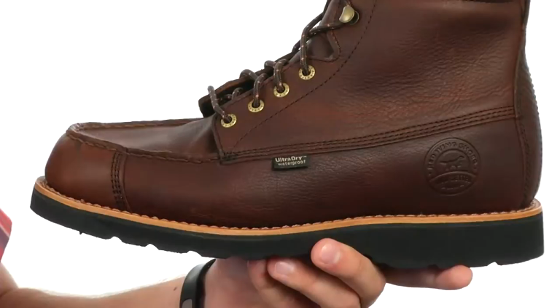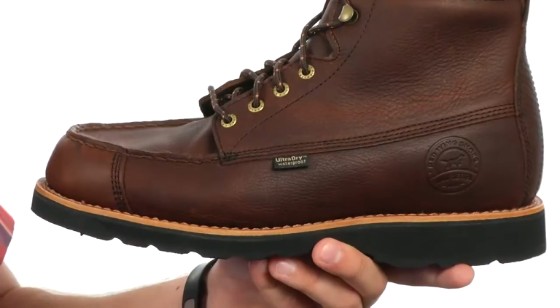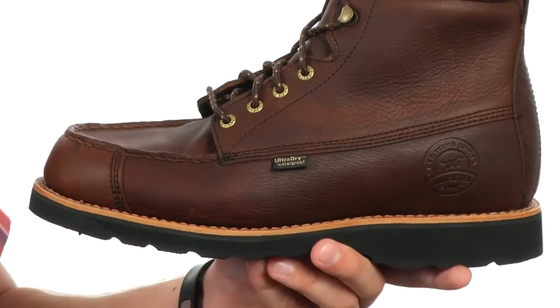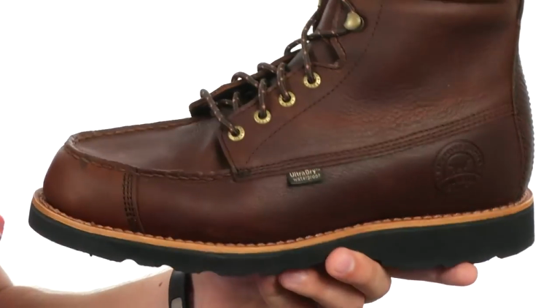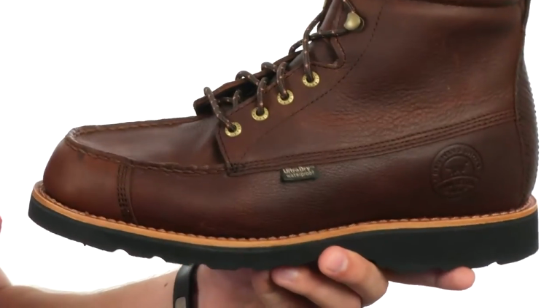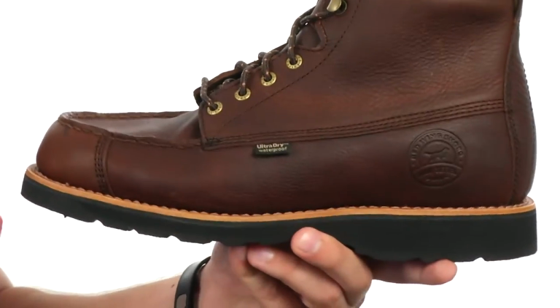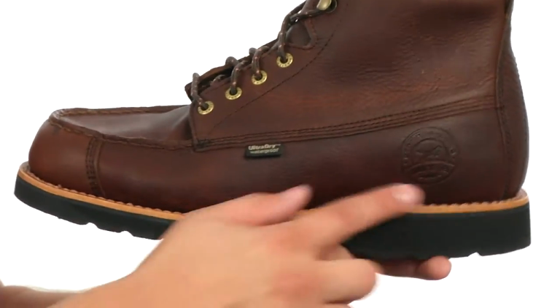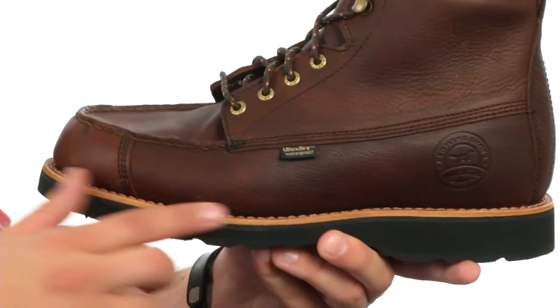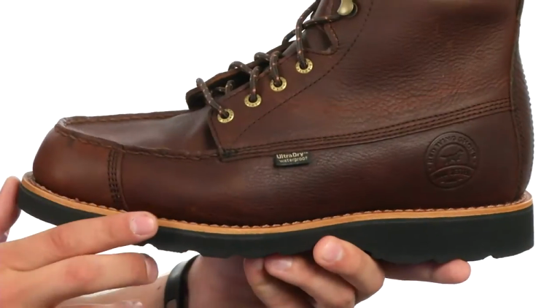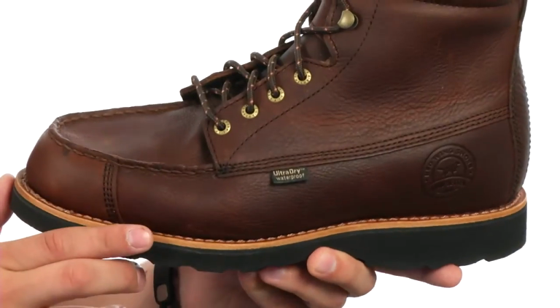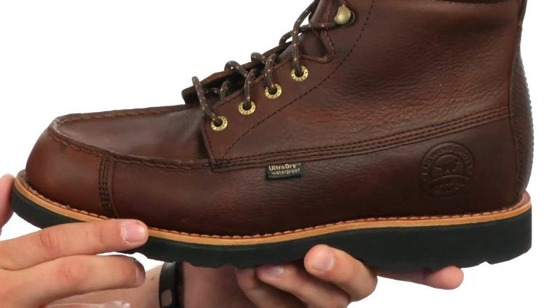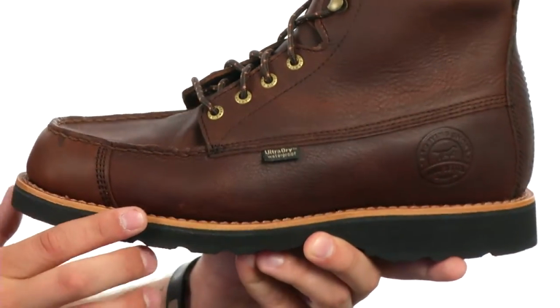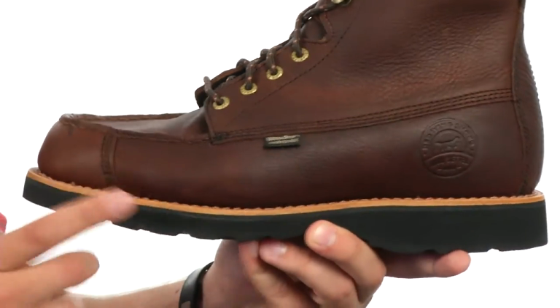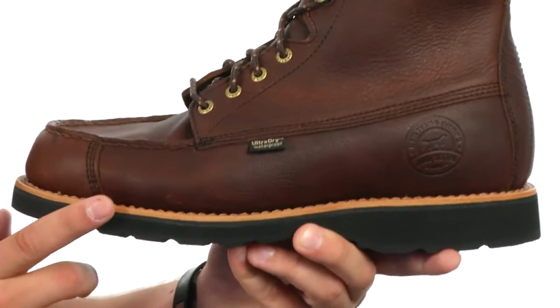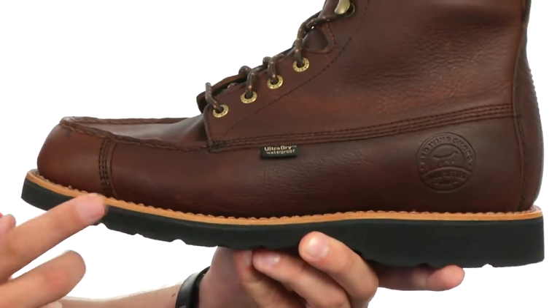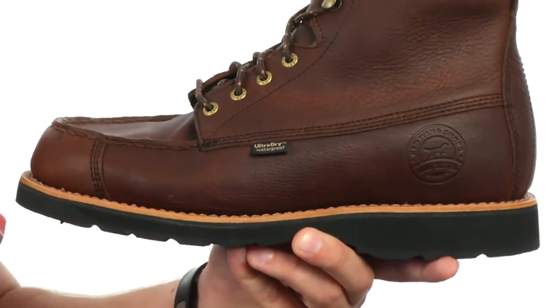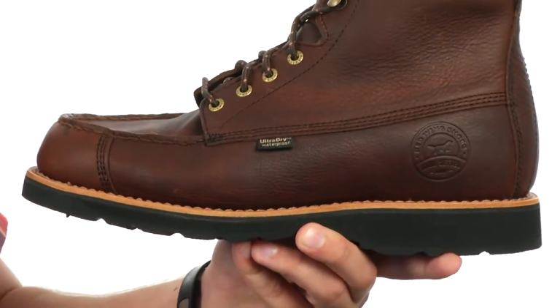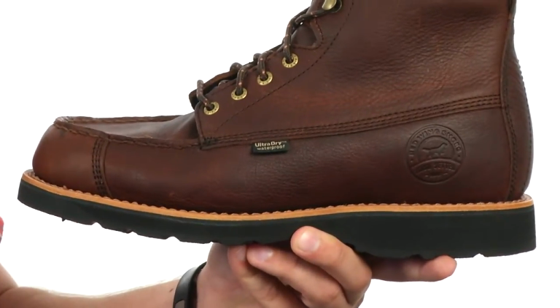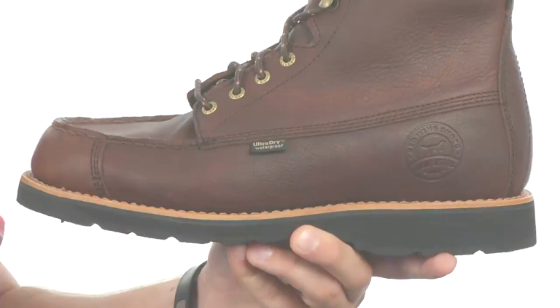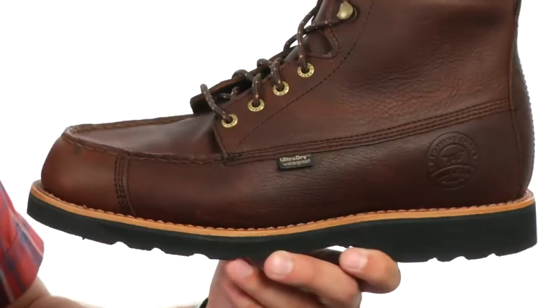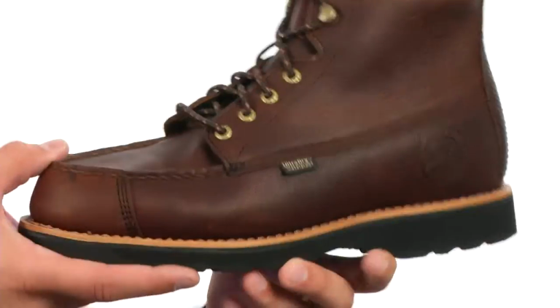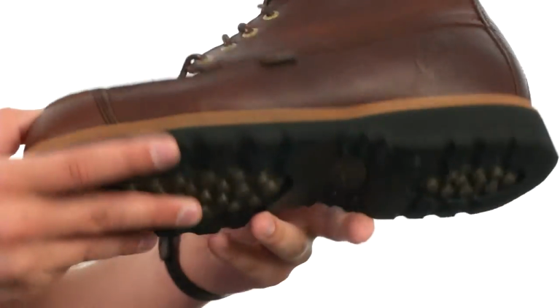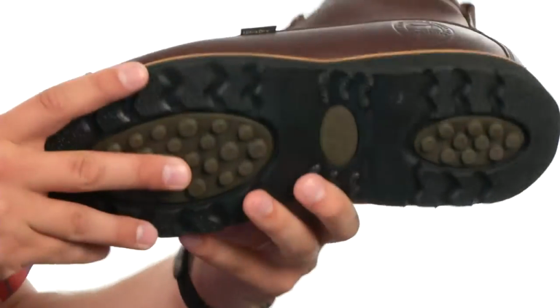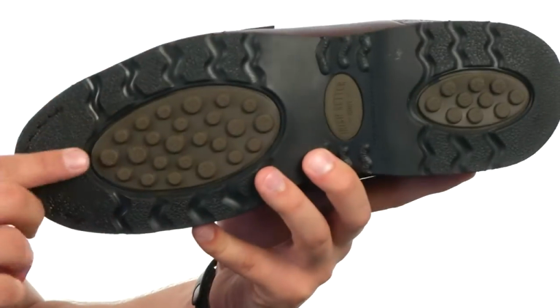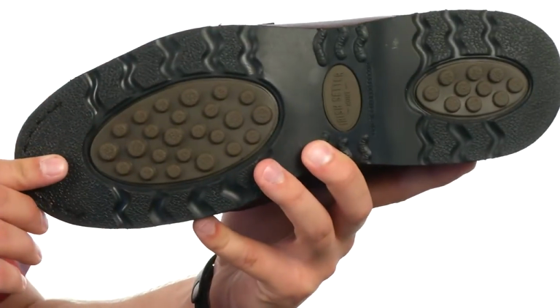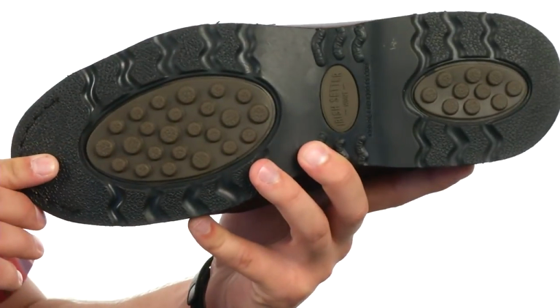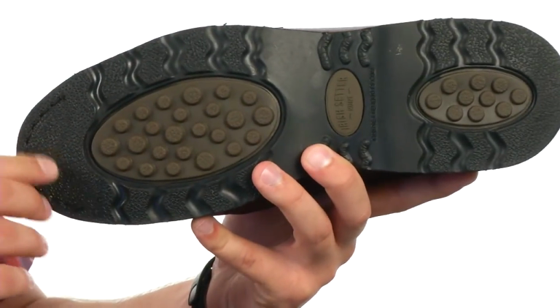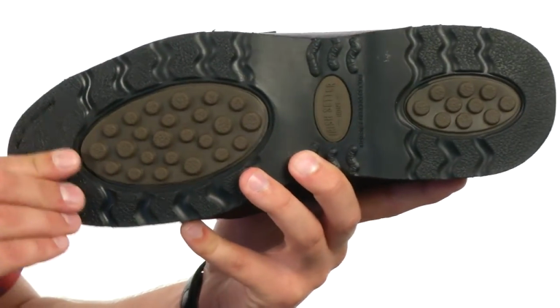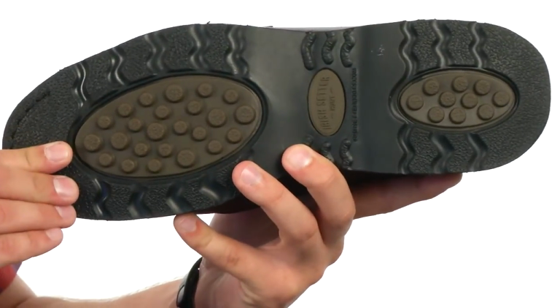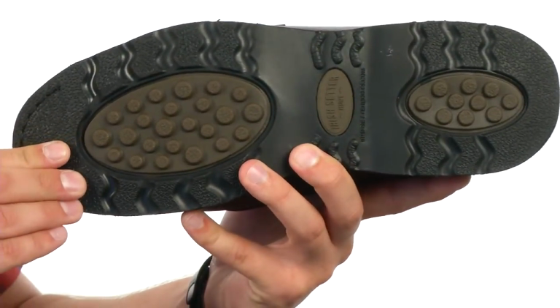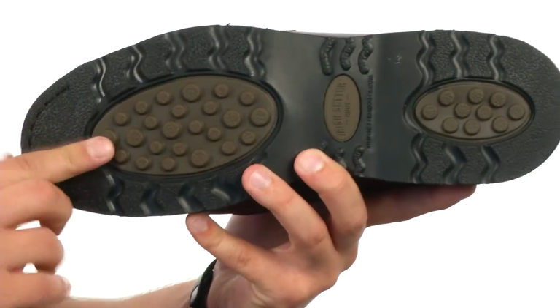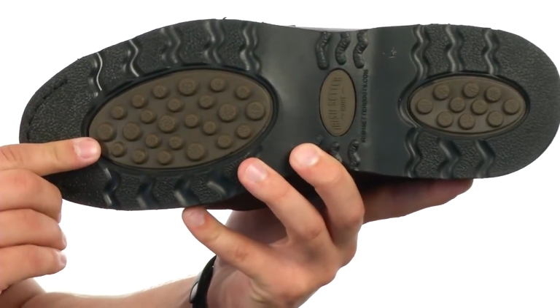These boots will also keep you nice and stable thanks to that Goodyear leather welt construction, which also makes these boots completely resoleable. And then down on the very bottom we have this durable prairie outsole — it's going to help keep you steady over a mixed terrain.